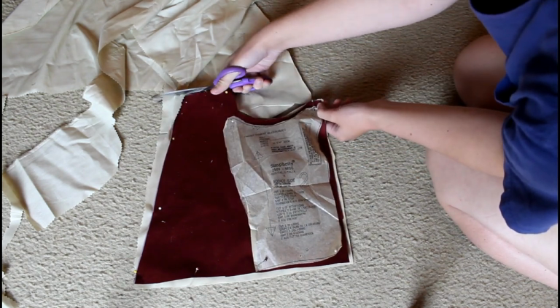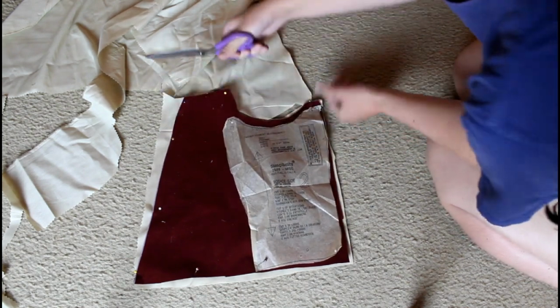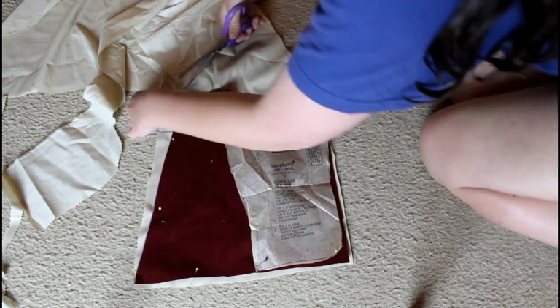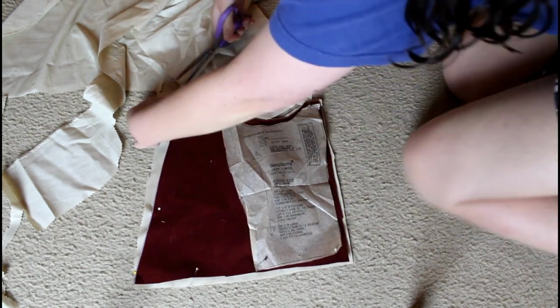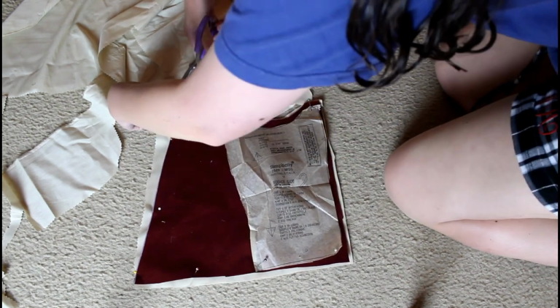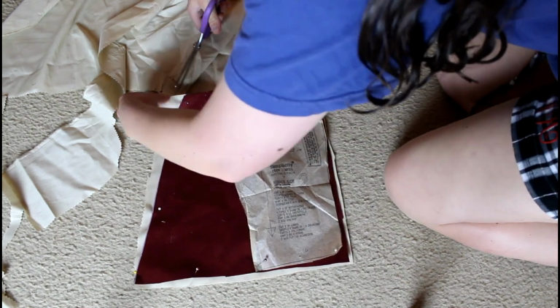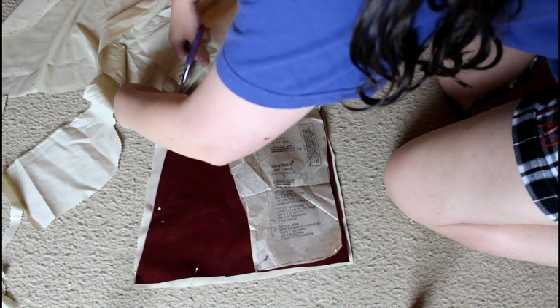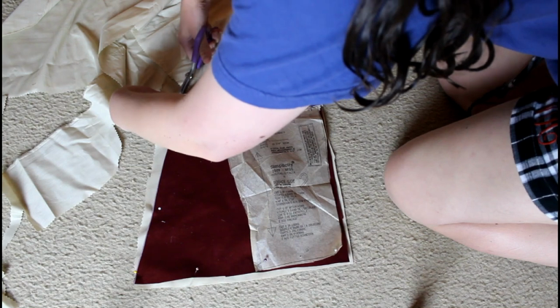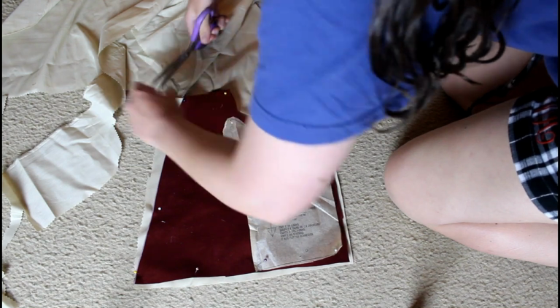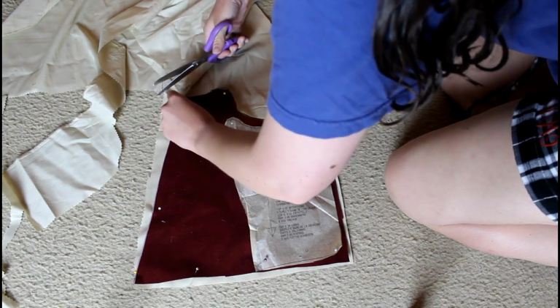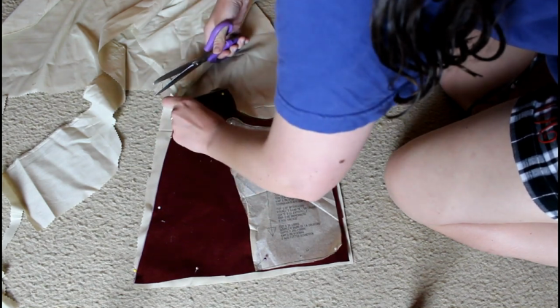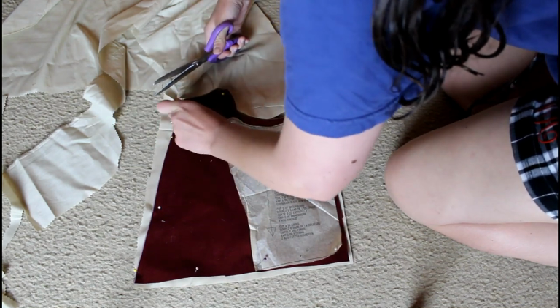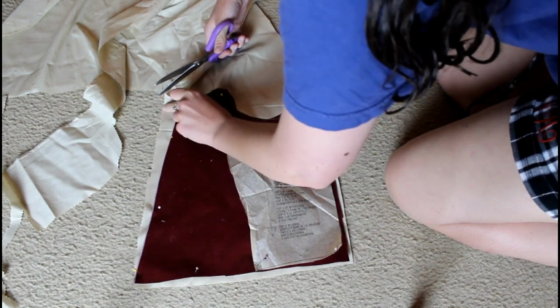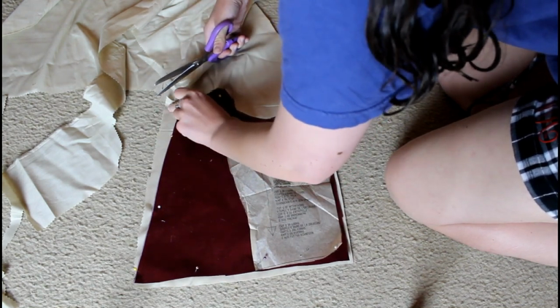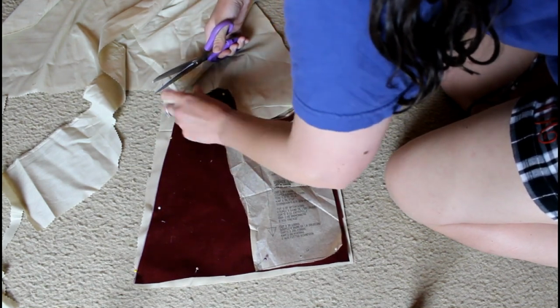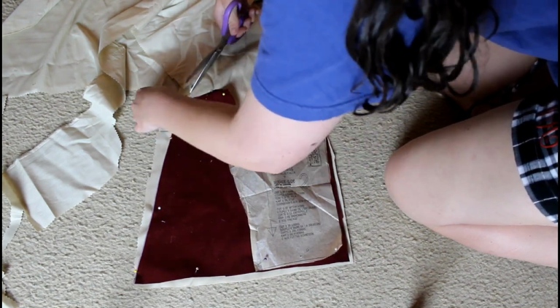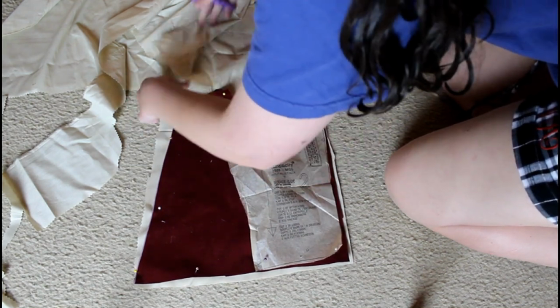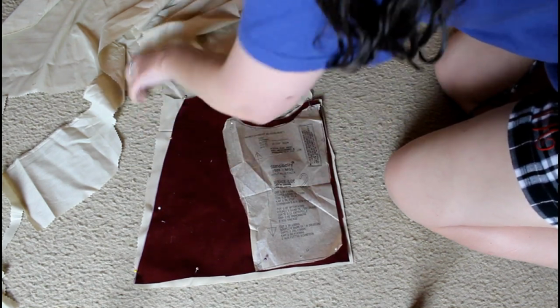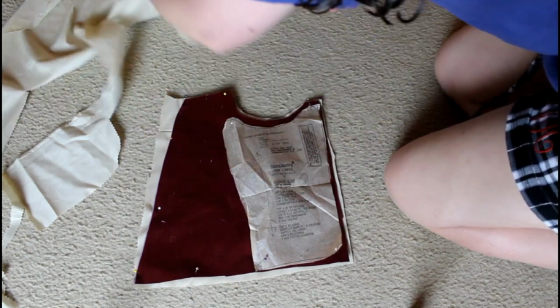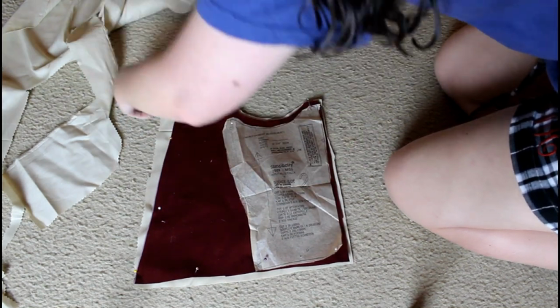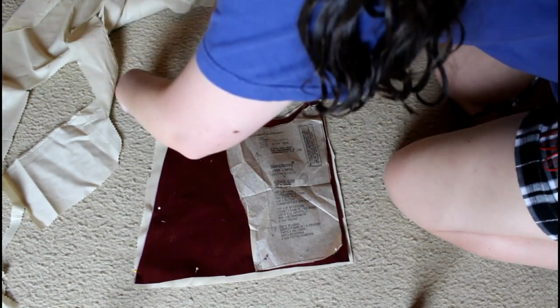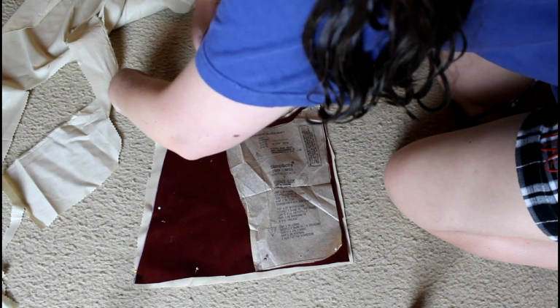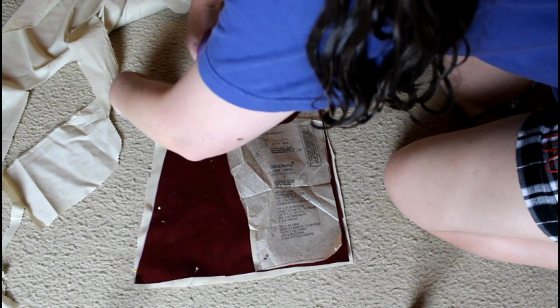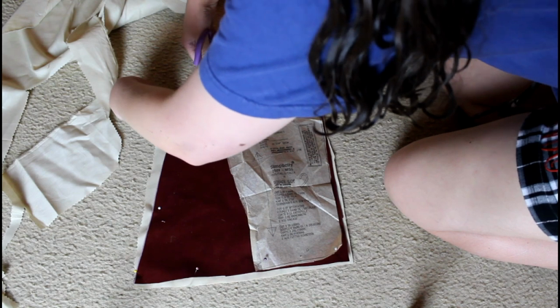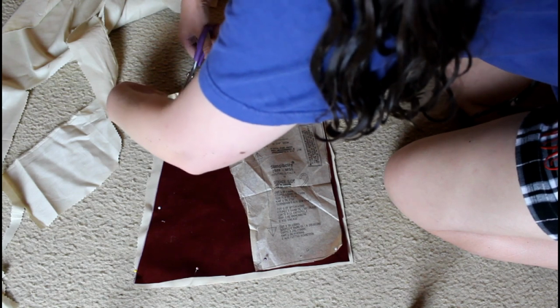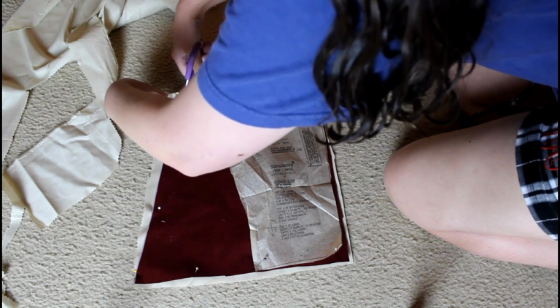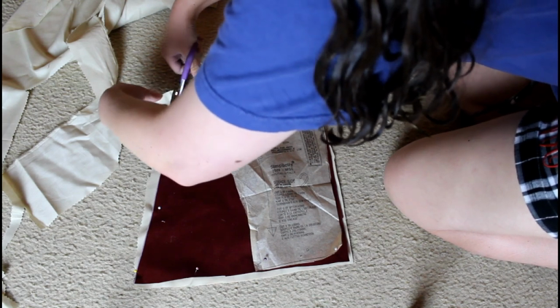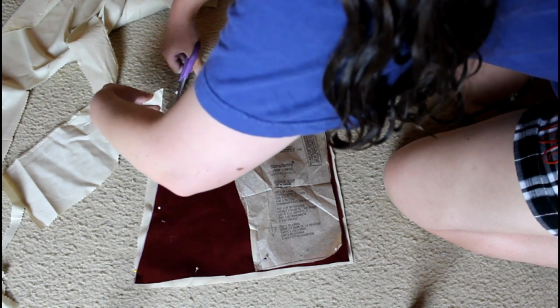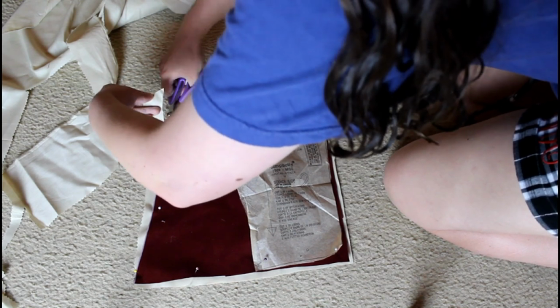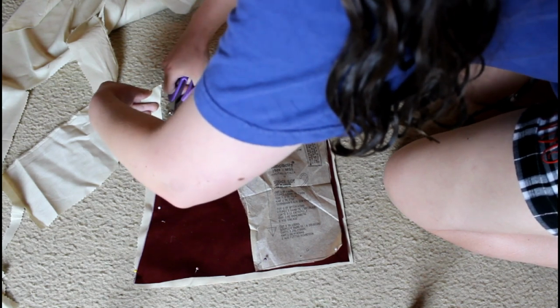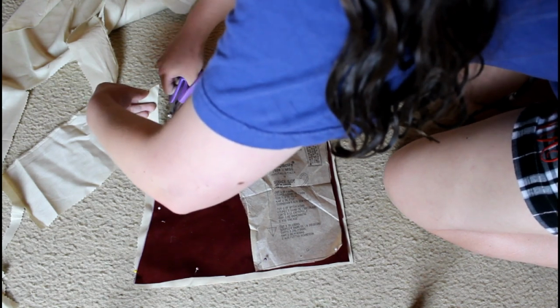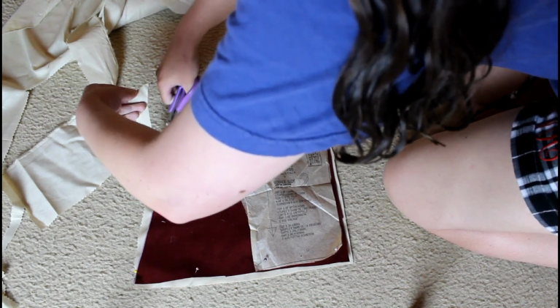I also might wear this to a Ren Faire one day - we'll see if it's ever cool enough for me to wear it there, because, as I said, upholstery velvet is very heavy.